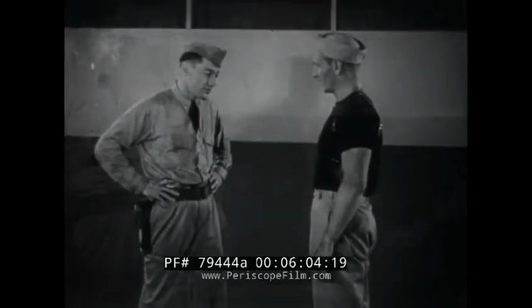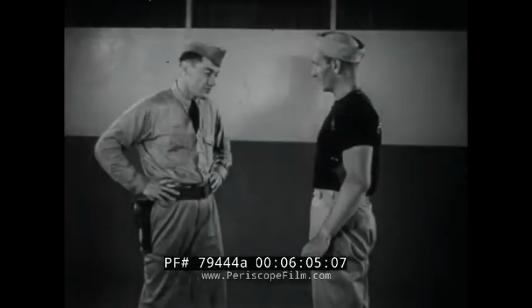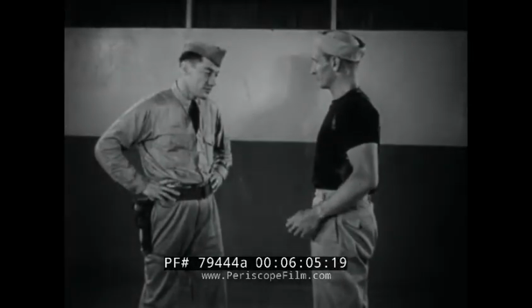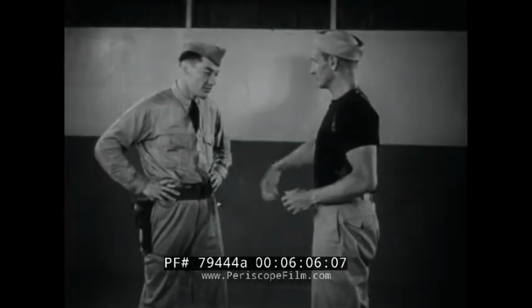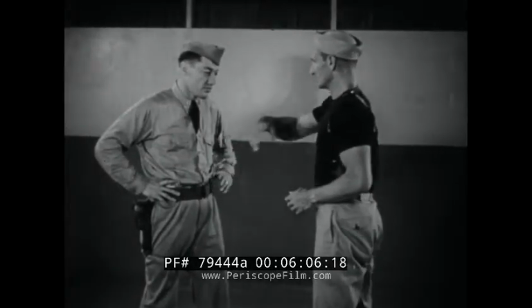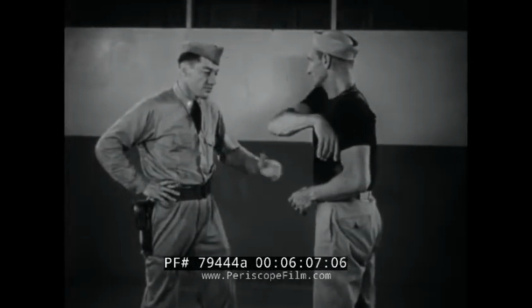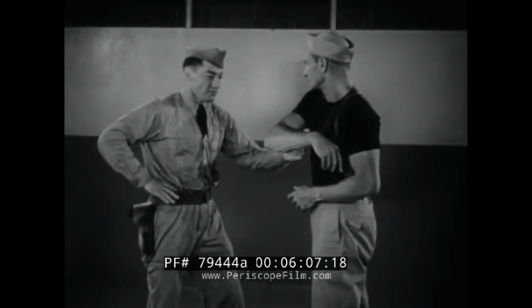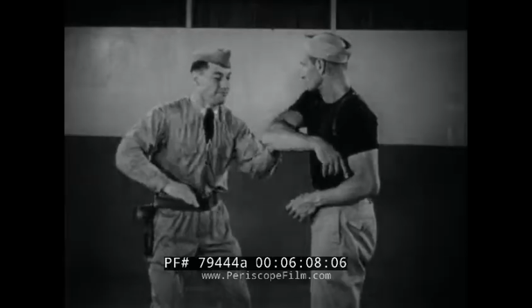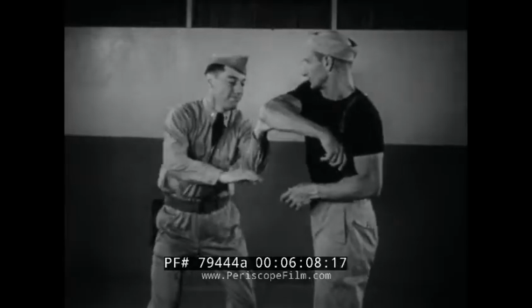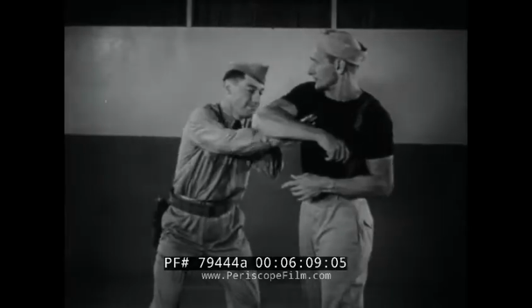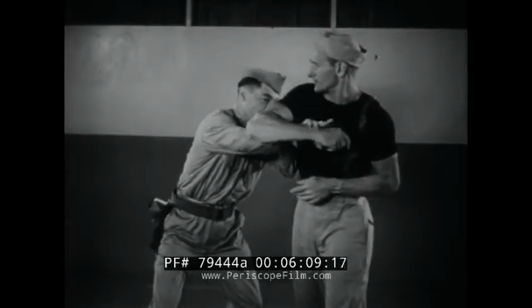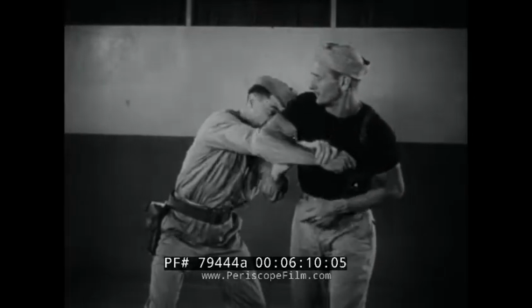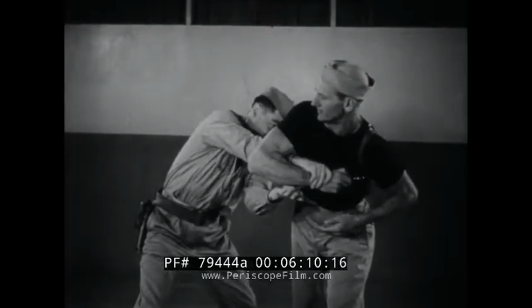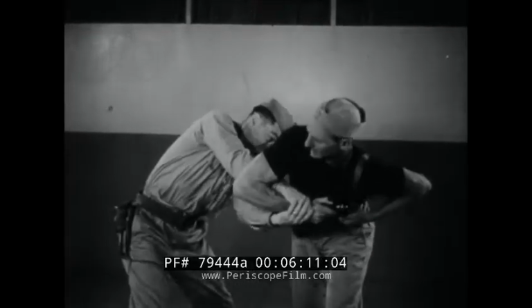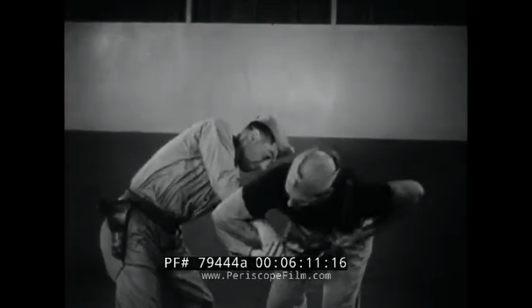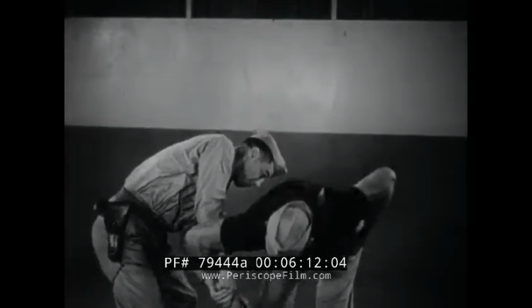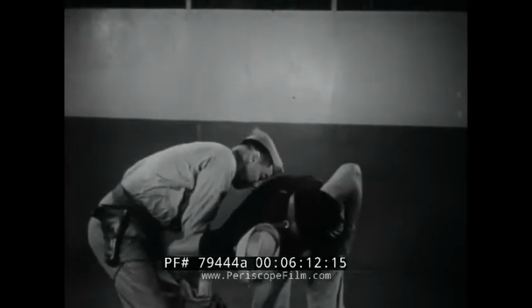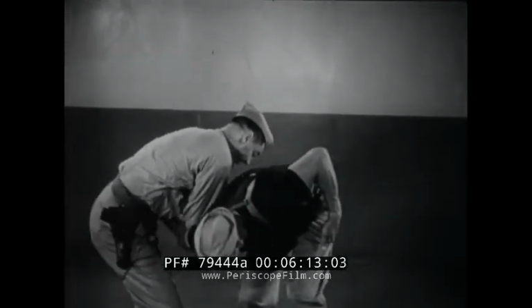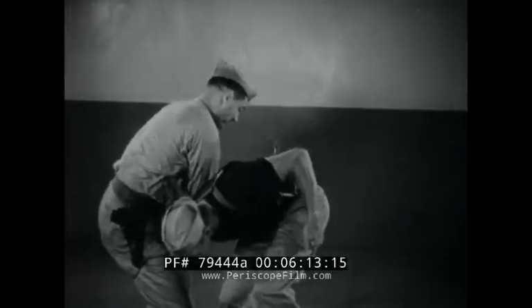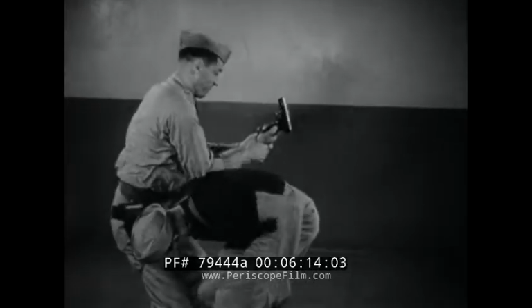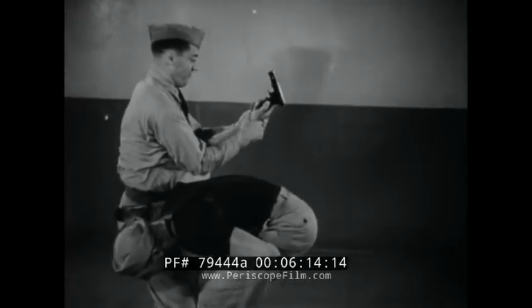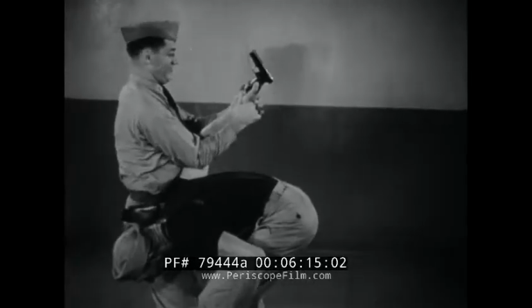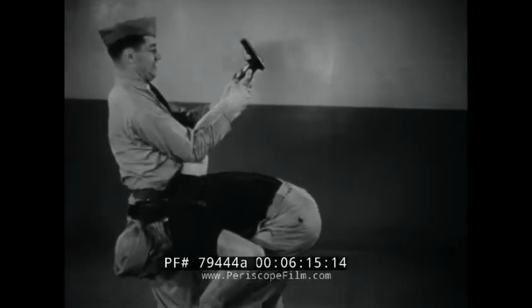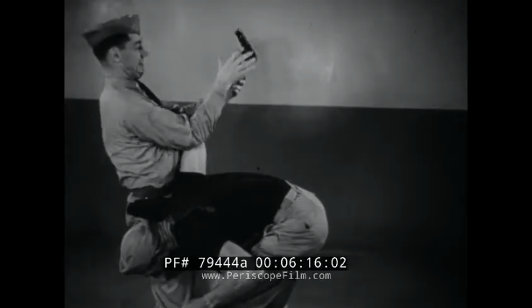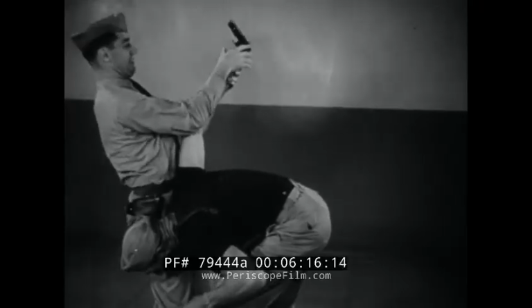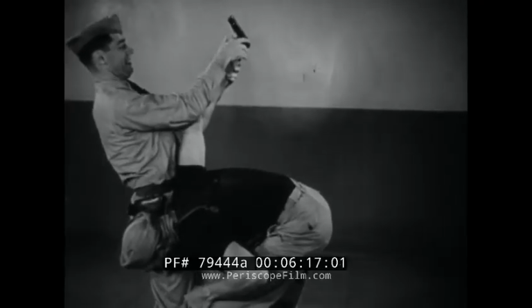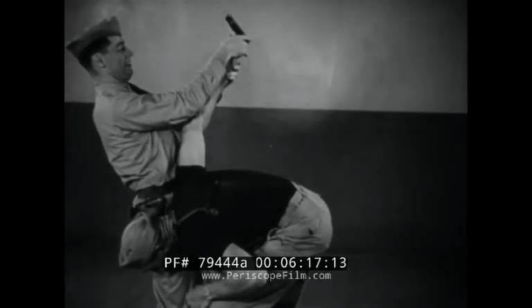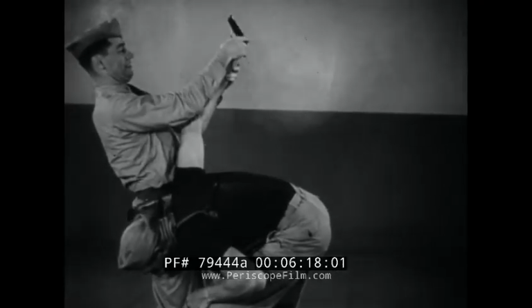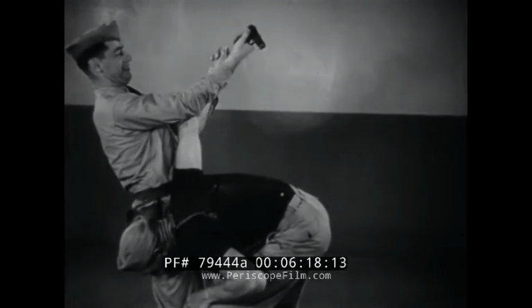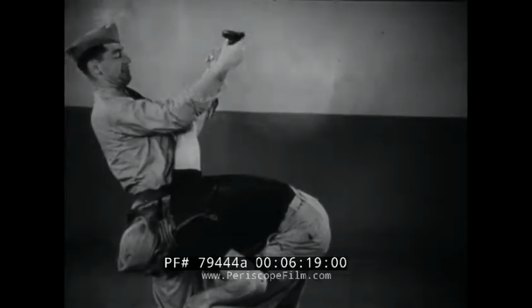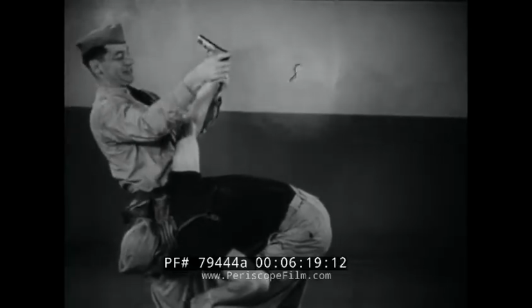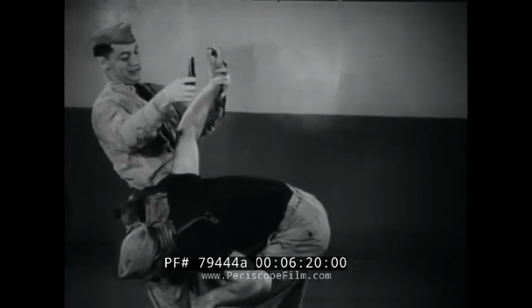Now in slow motion: knock elbow upward and out, apply reverse wrist lock, note gun is pointed away from you, break gun hold, disarm.